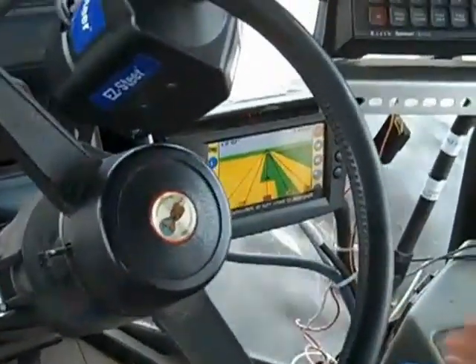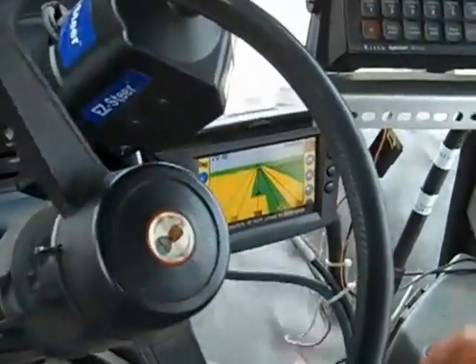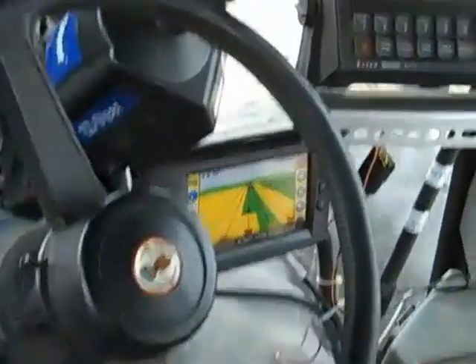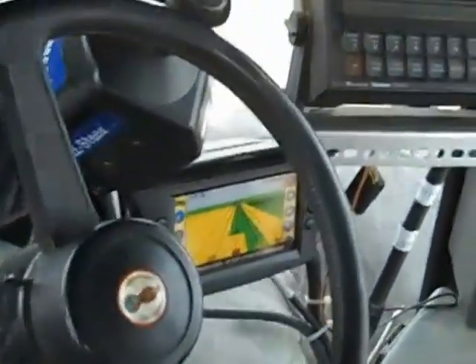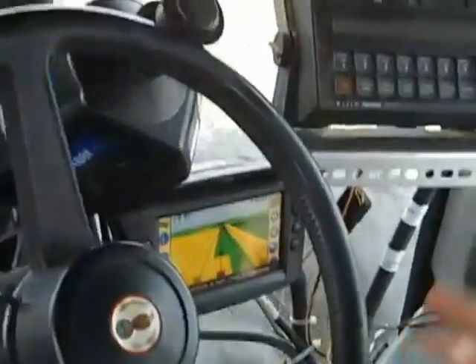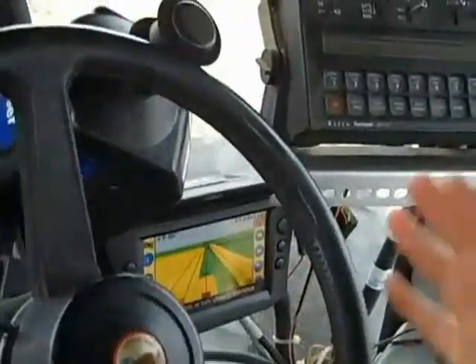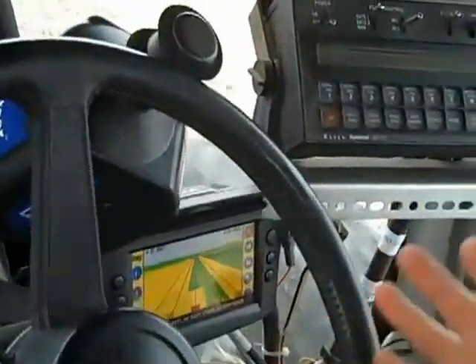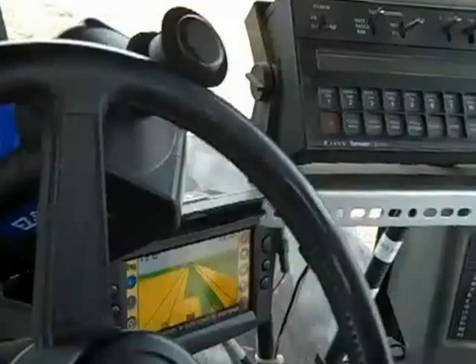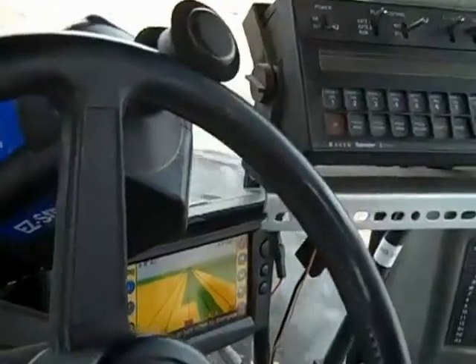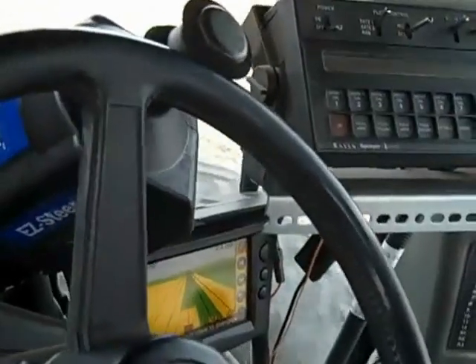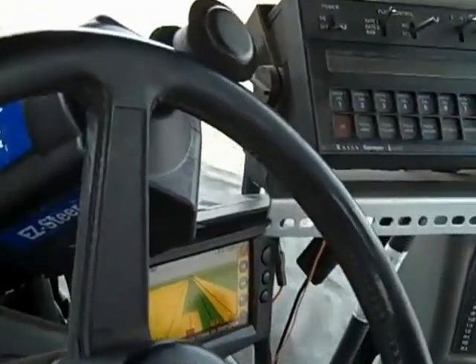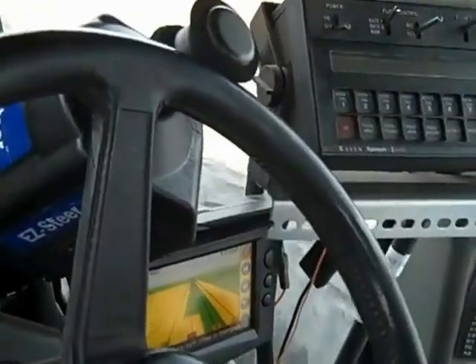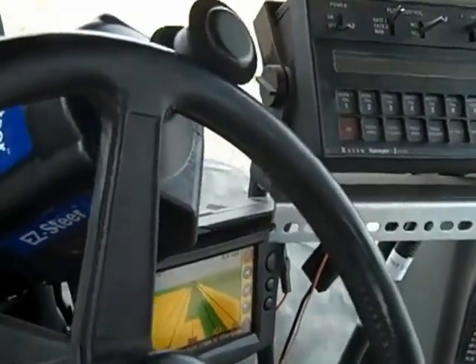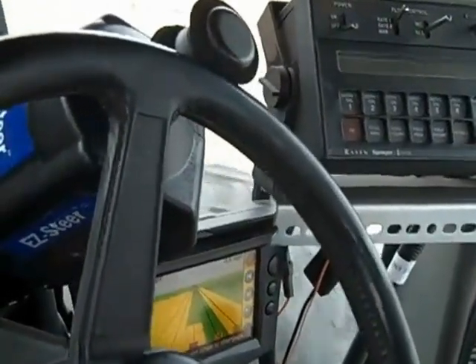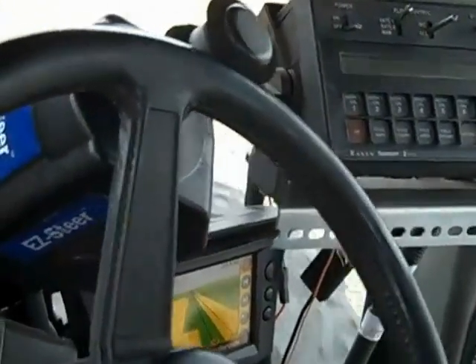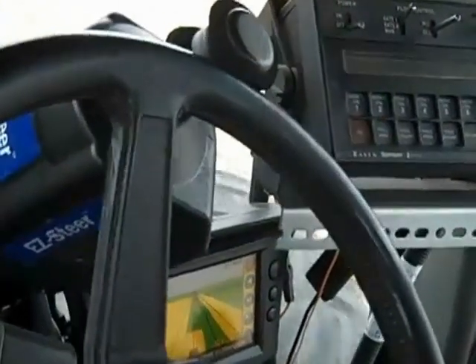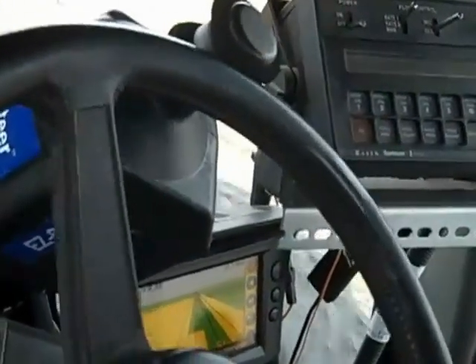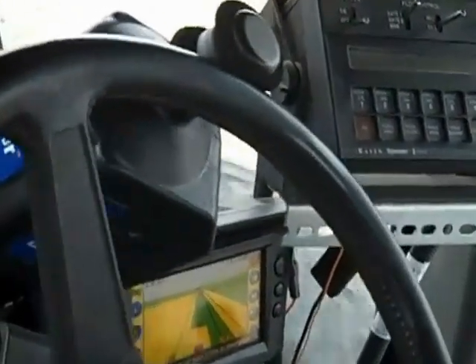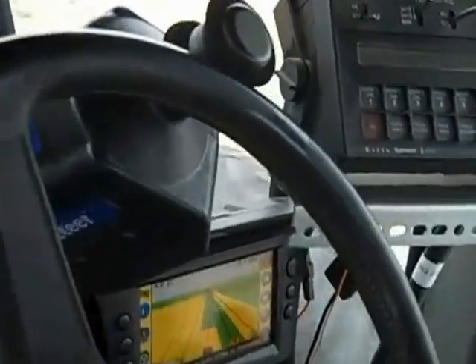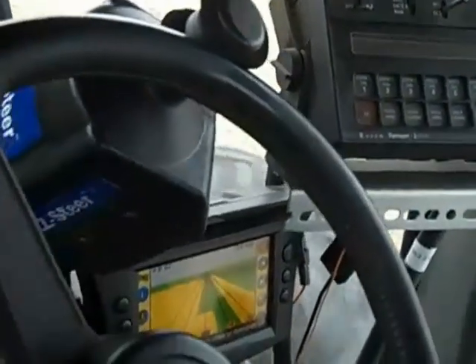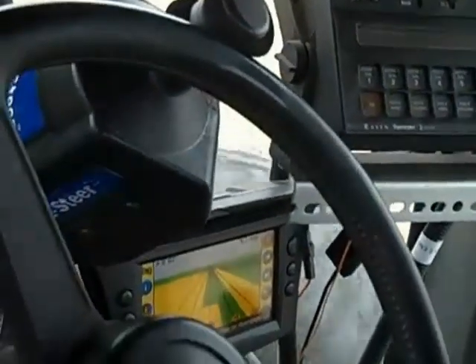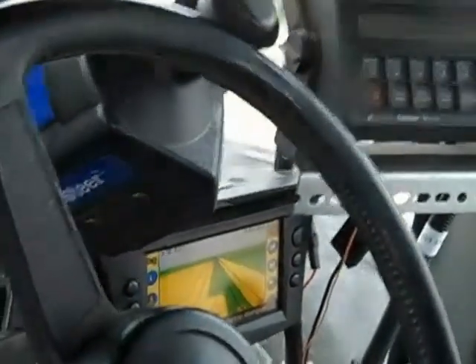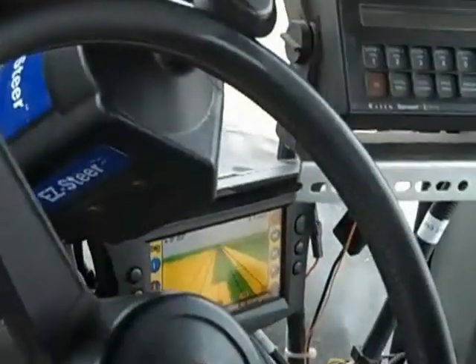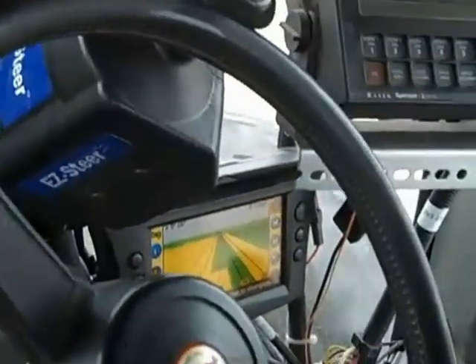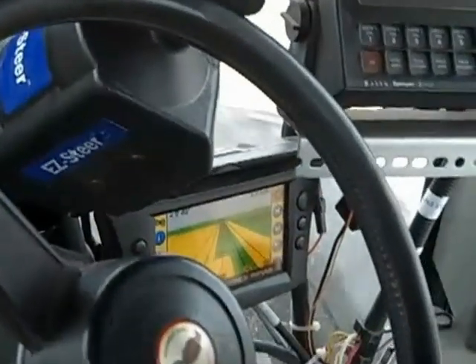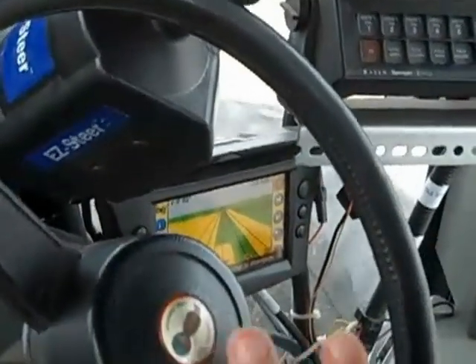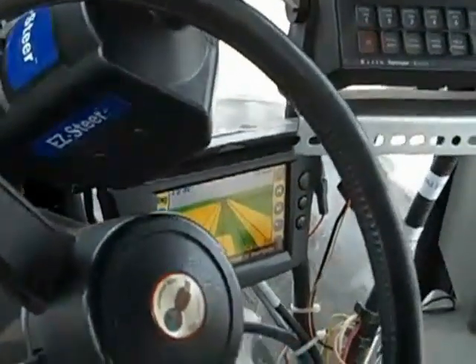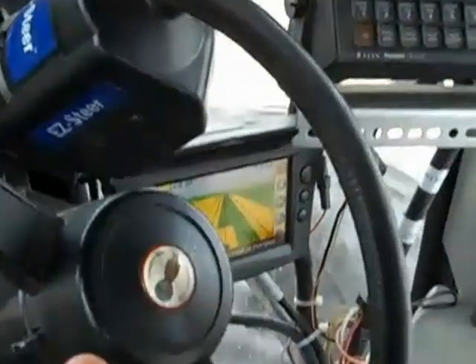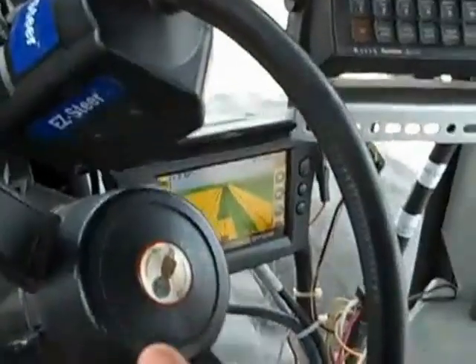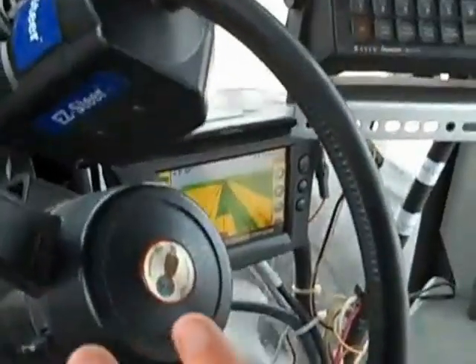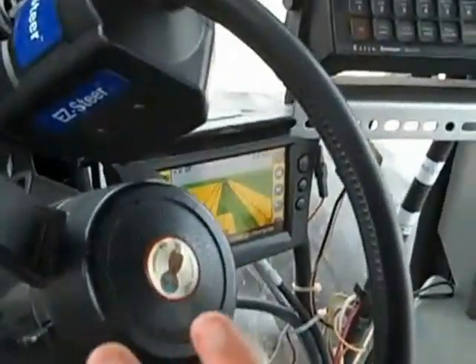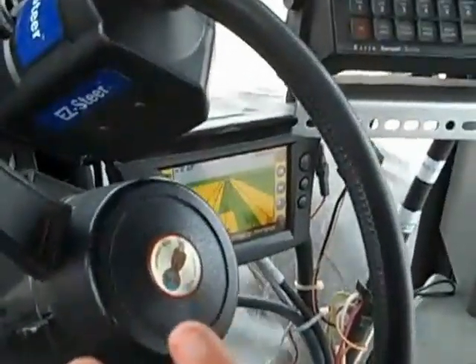Each pass, when I get the tractor lined up, it steers the tractor for me so that it's hands-free steering. I'm not steering the tractor right now.